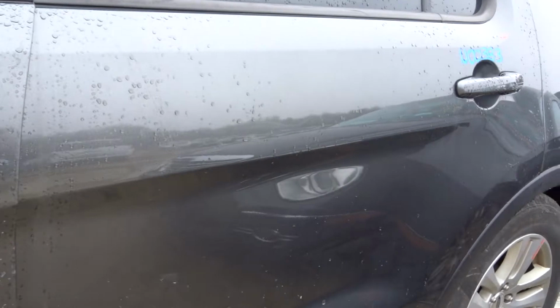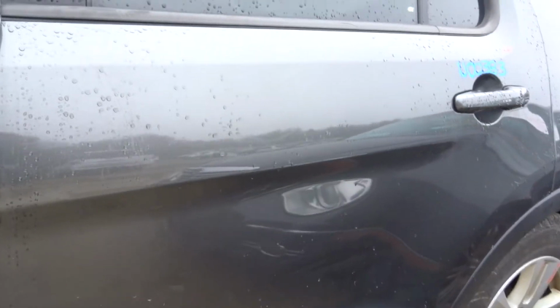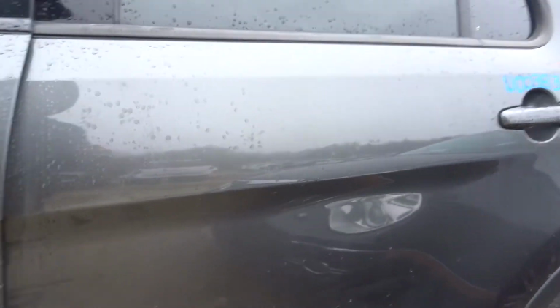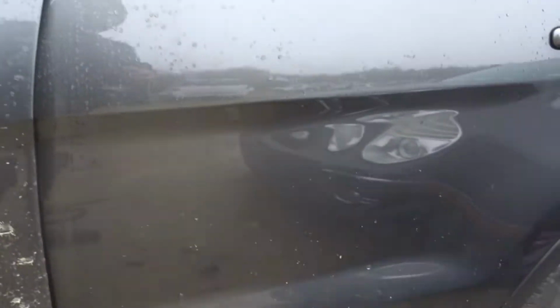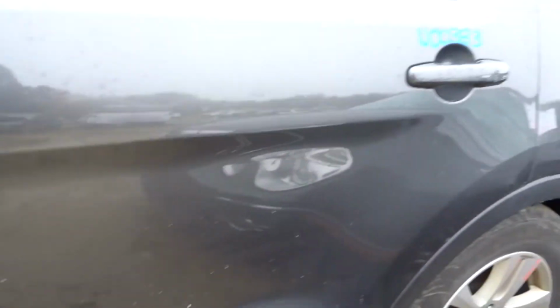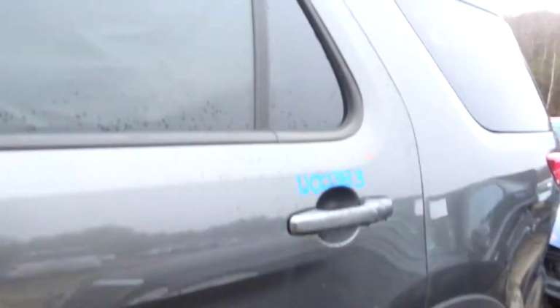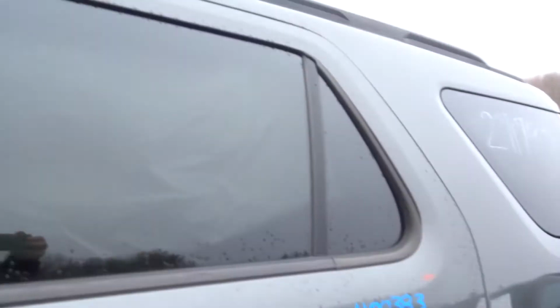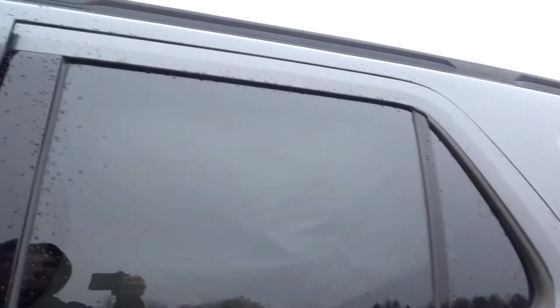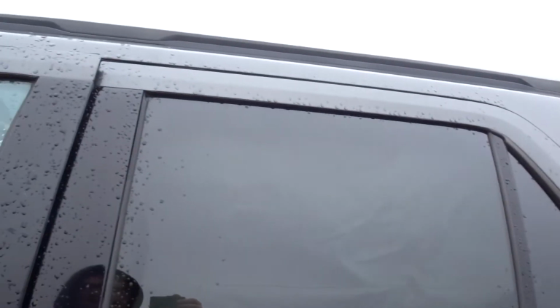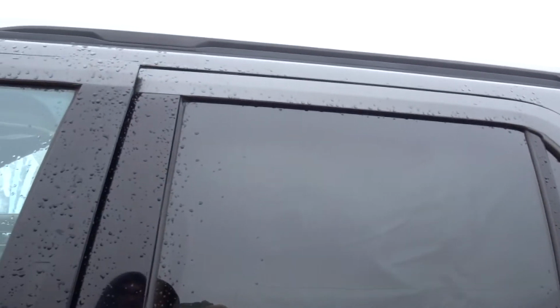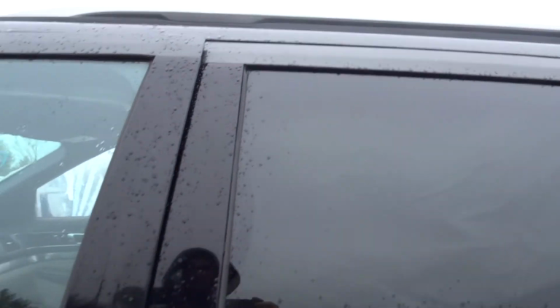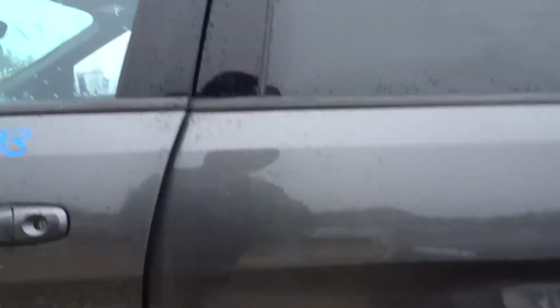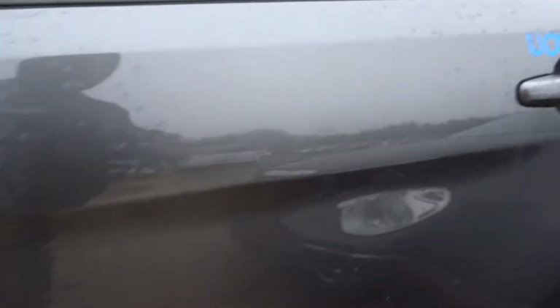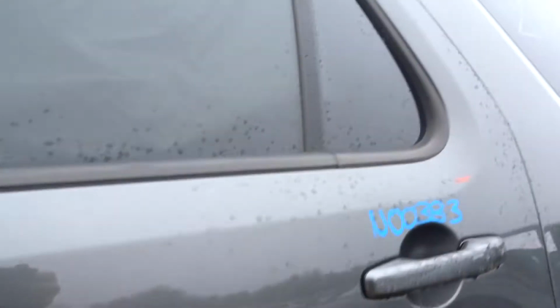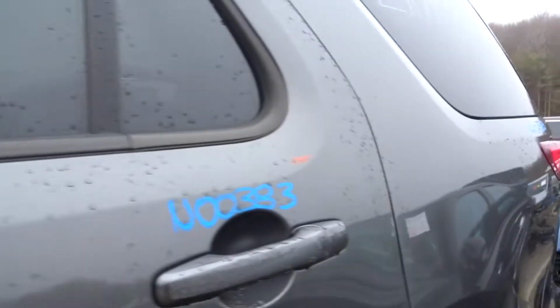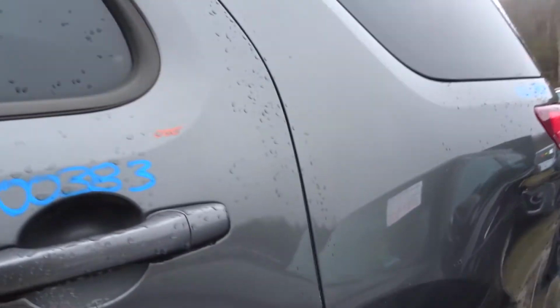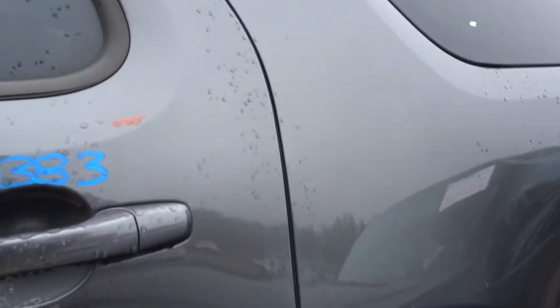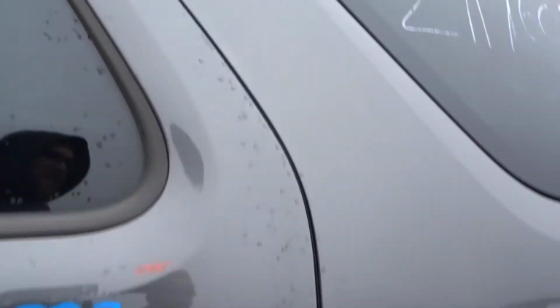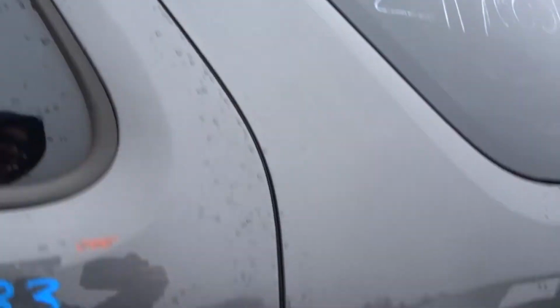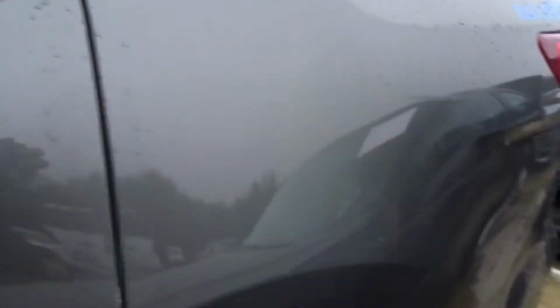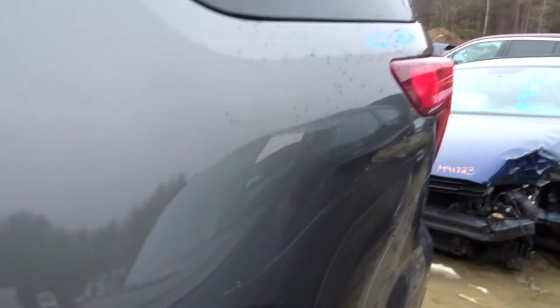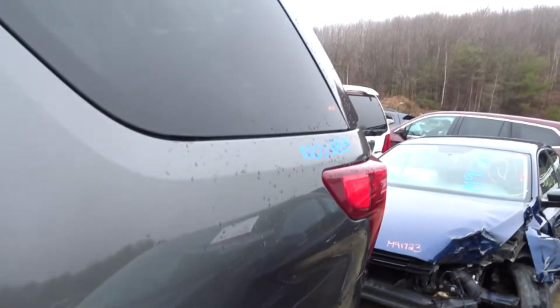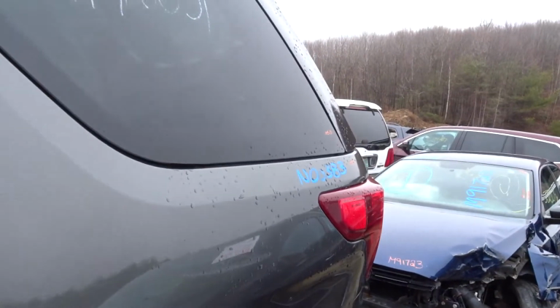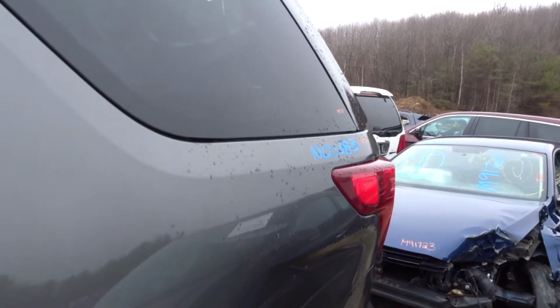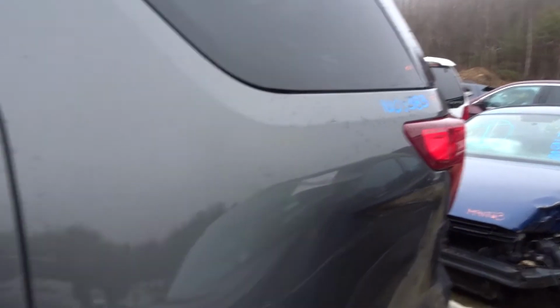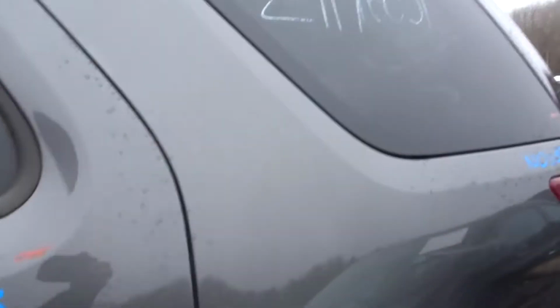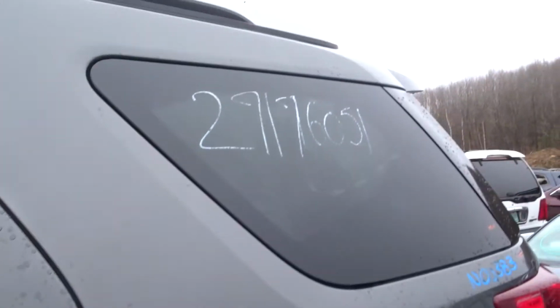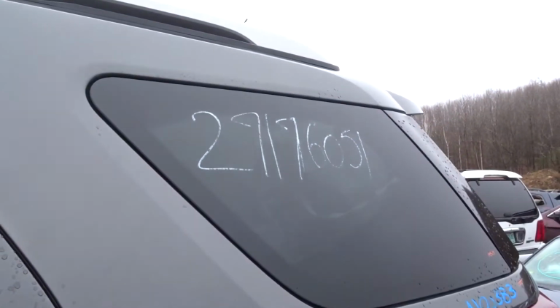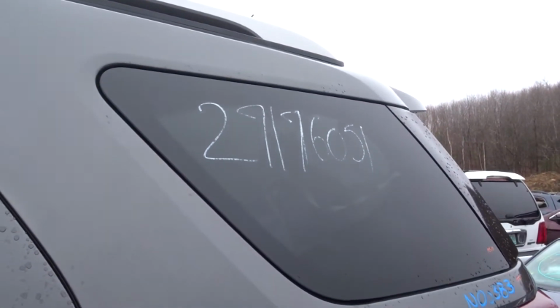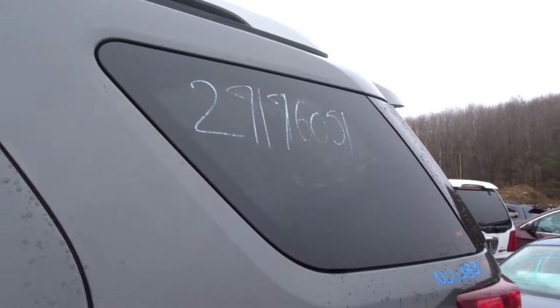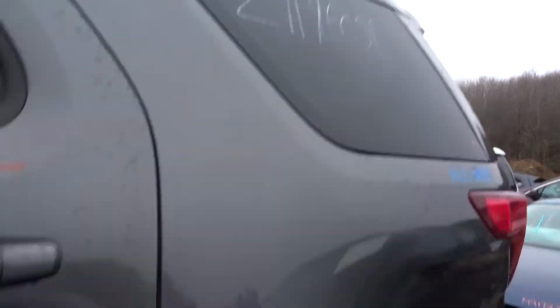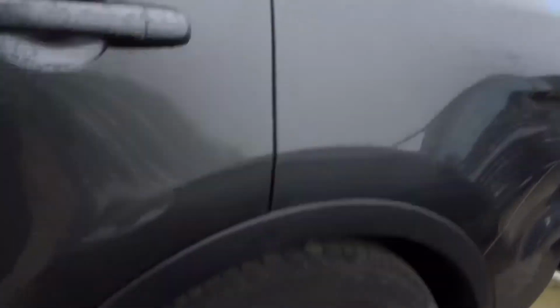Left rear door listed with no damage — tinted glass looks awesome, looks great. Left quarter panel also listed with no damage, looks very good. Quarter glass on the left side in great shape.